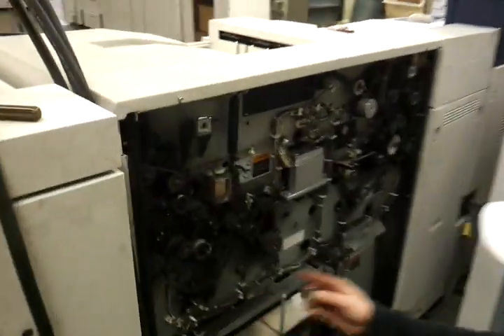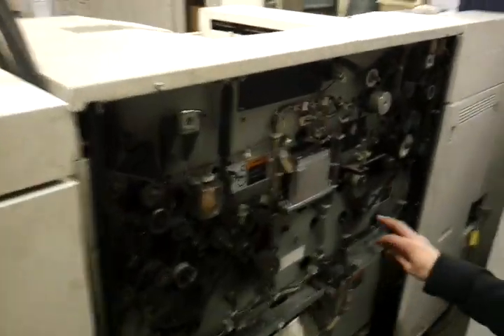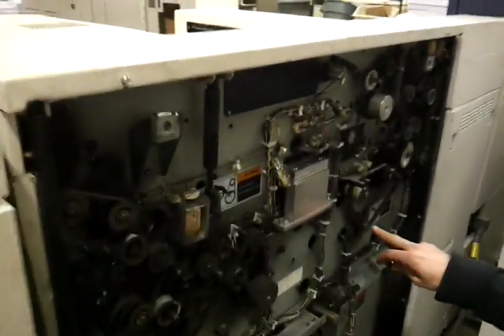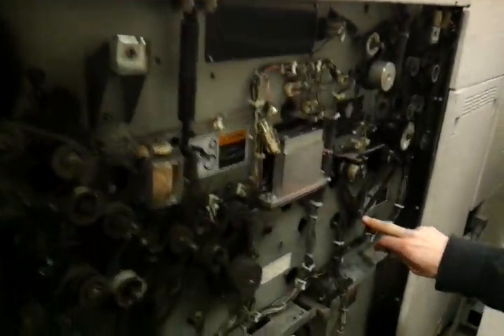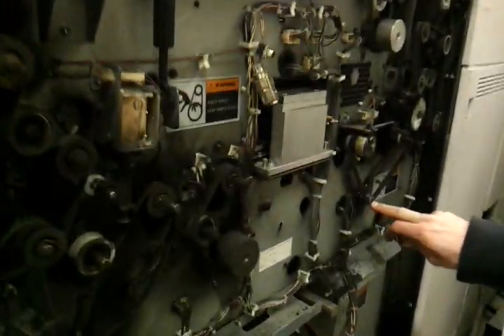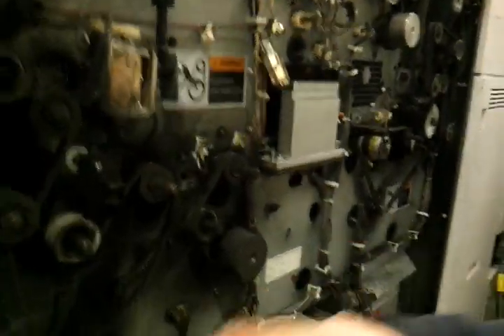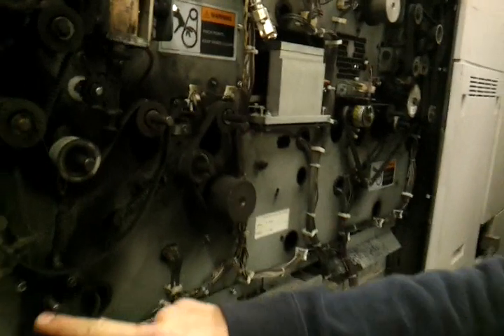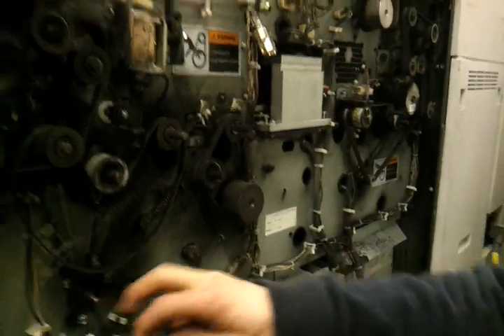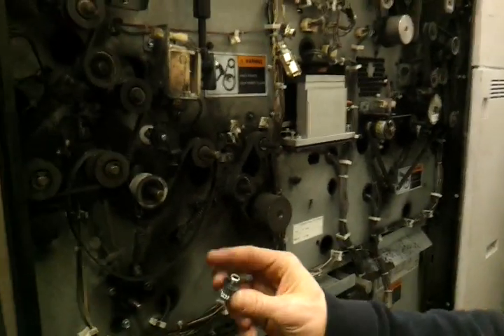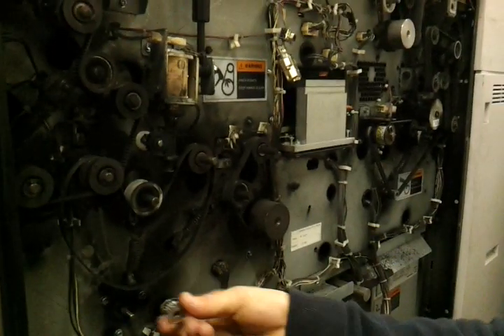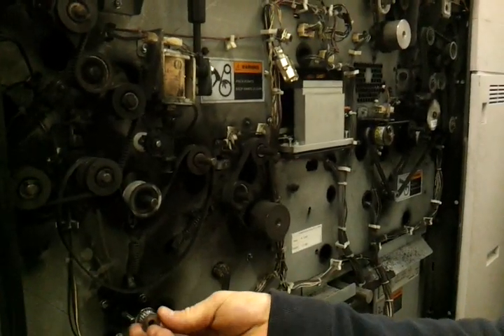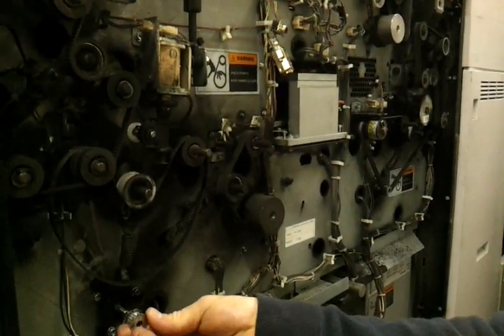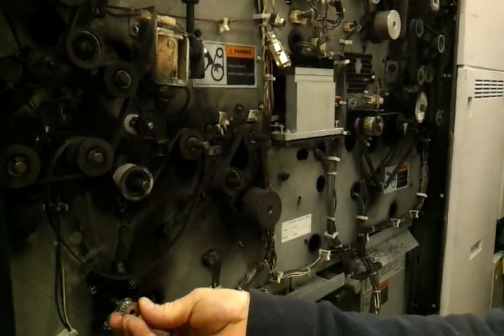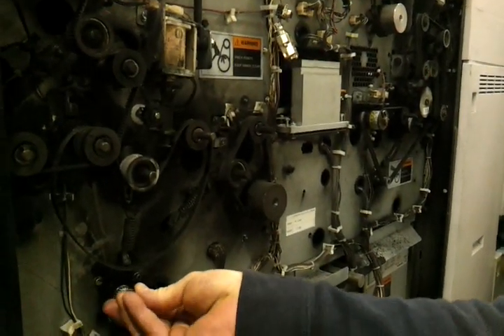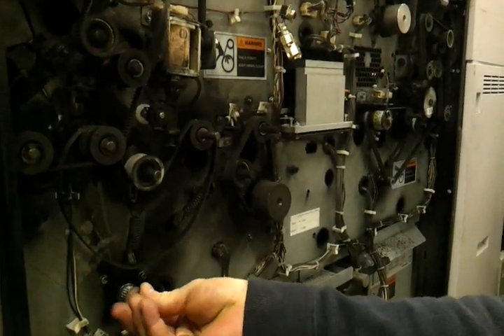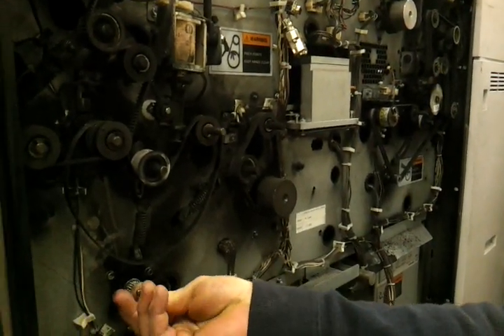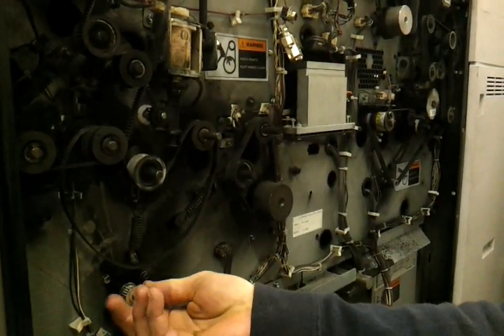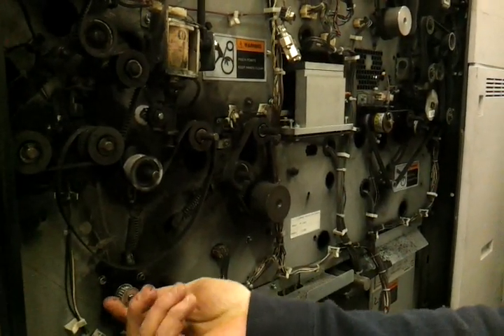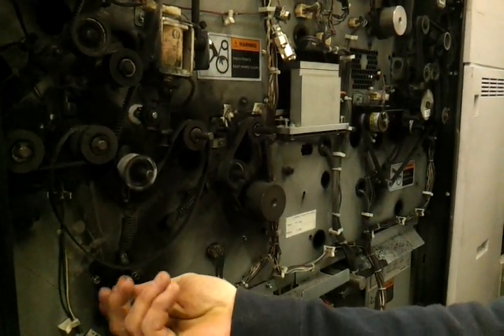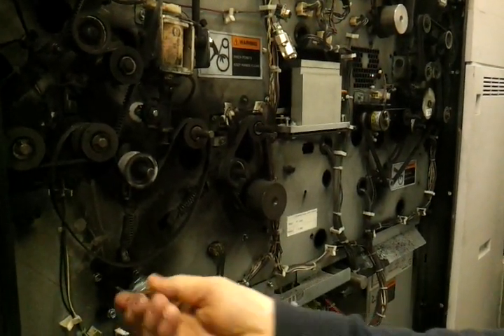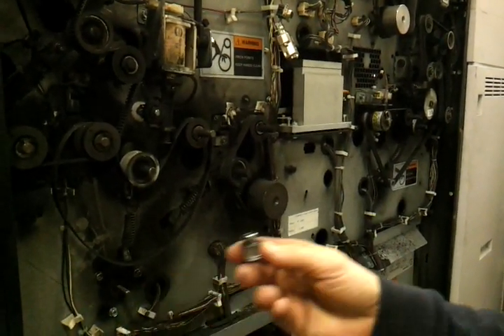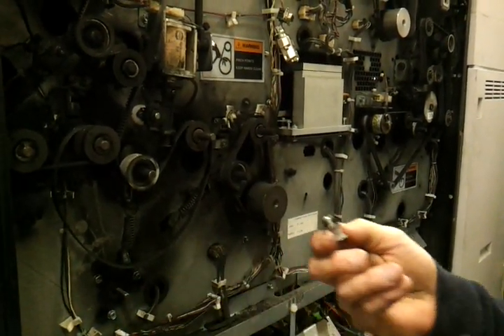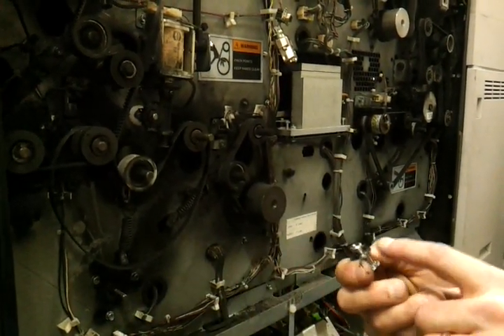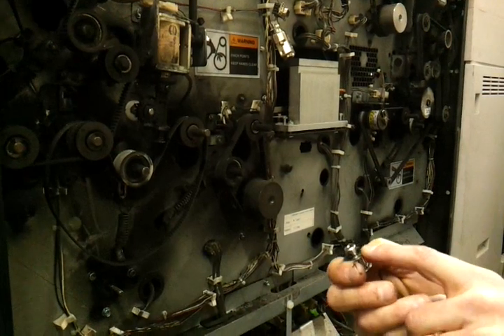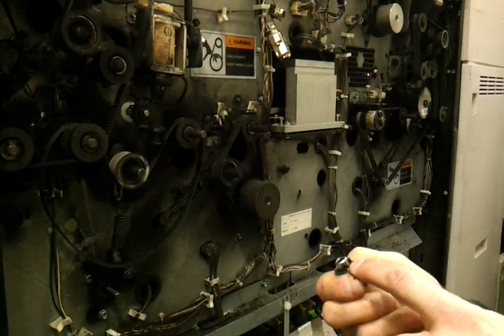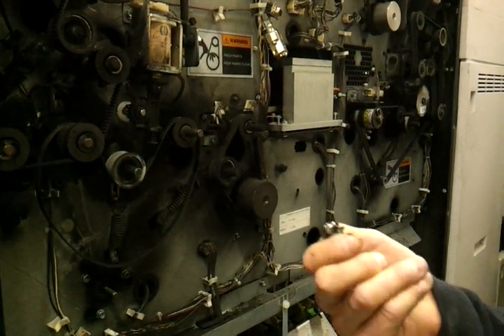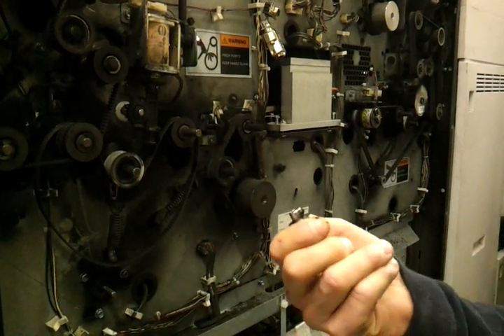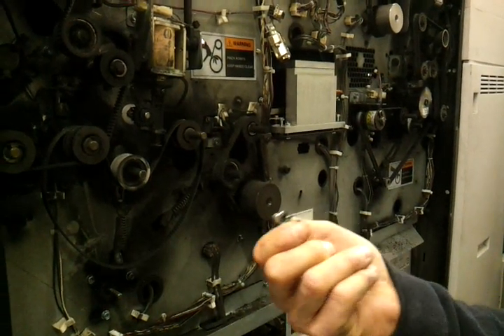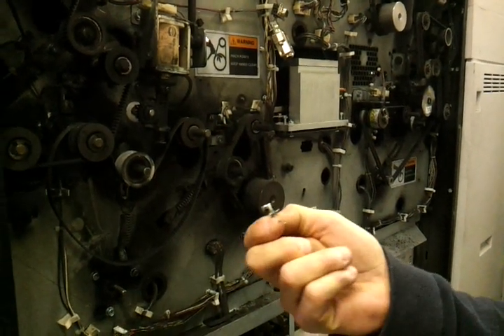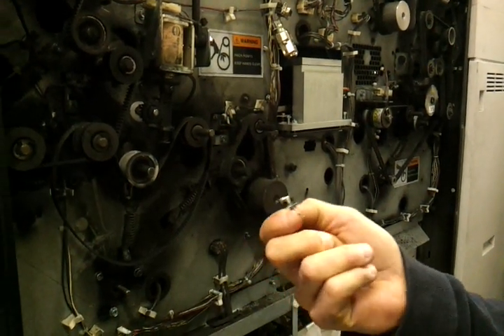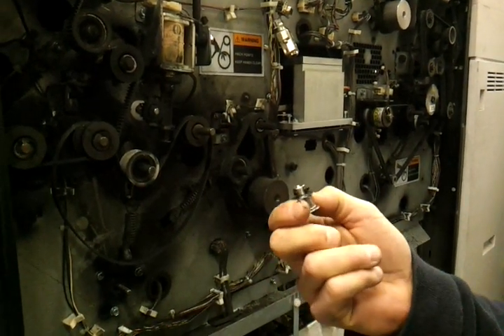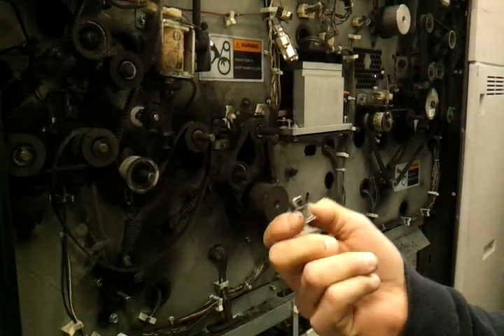There are two of these: there's a drive wind and there's an exit wind. This exit wind is located right here, and it's simply held on by two set screws — two small allen head set screws.